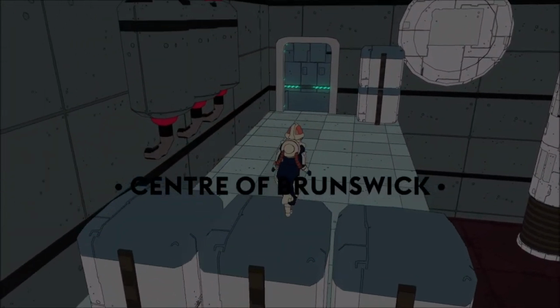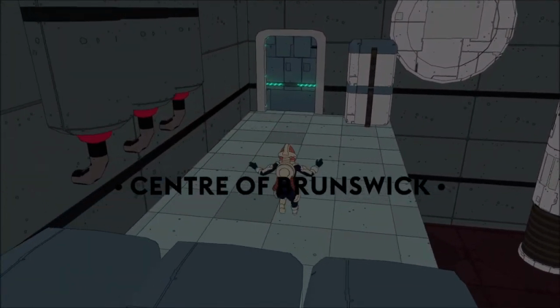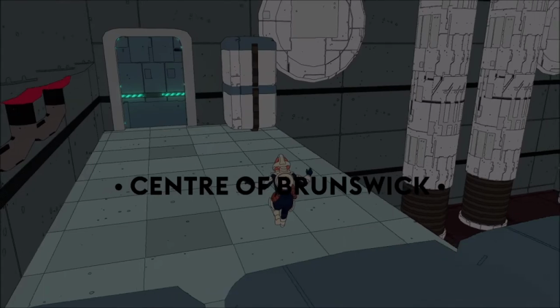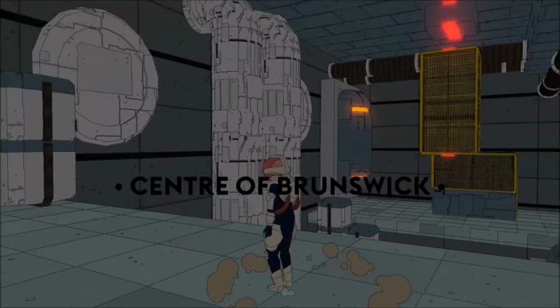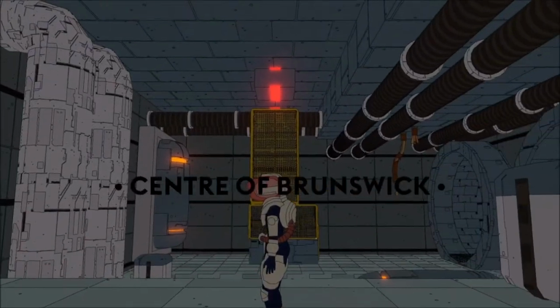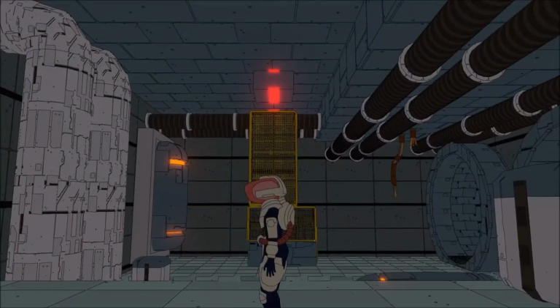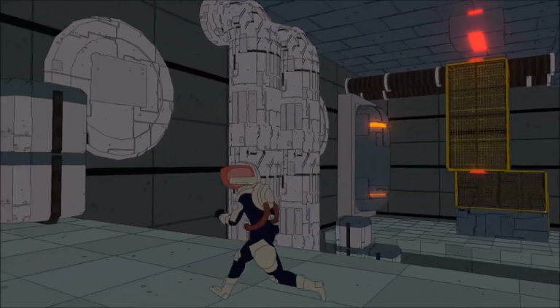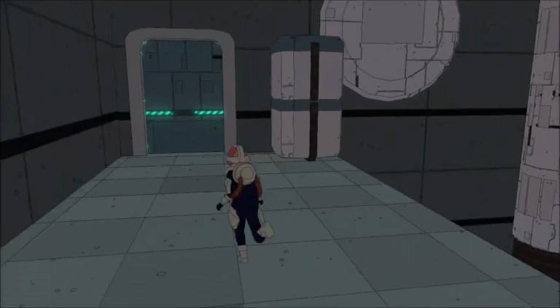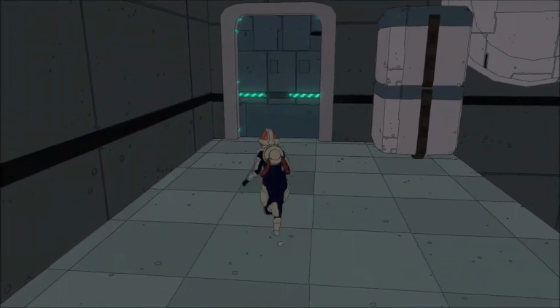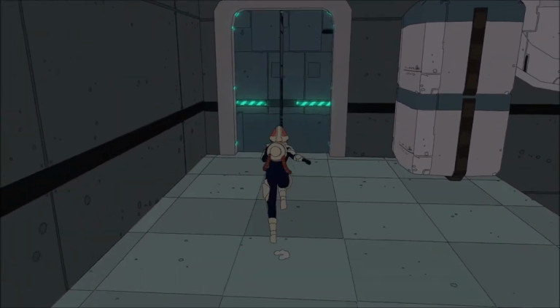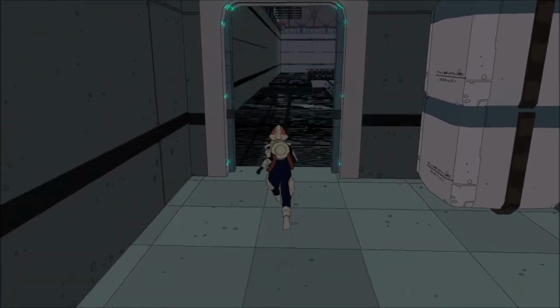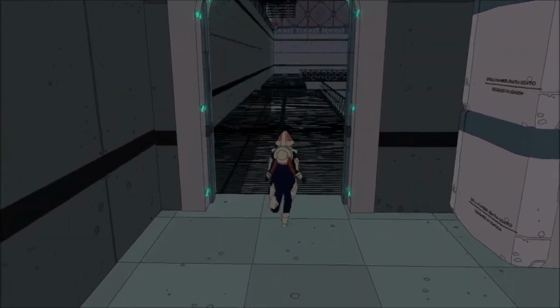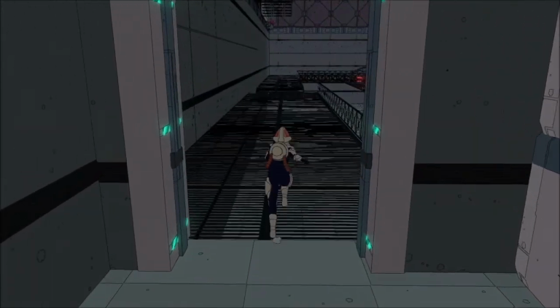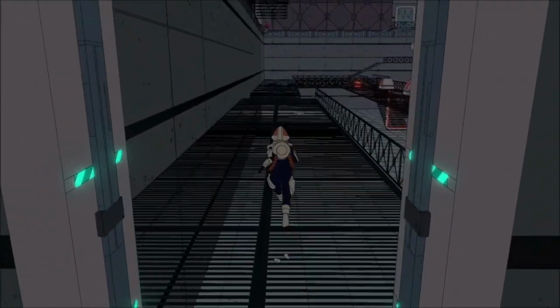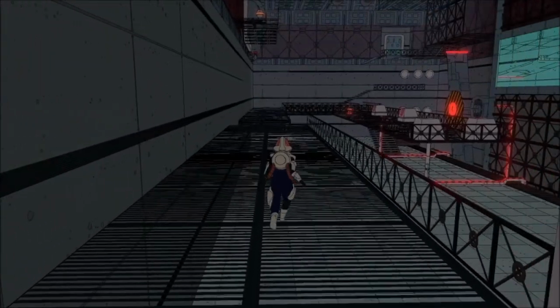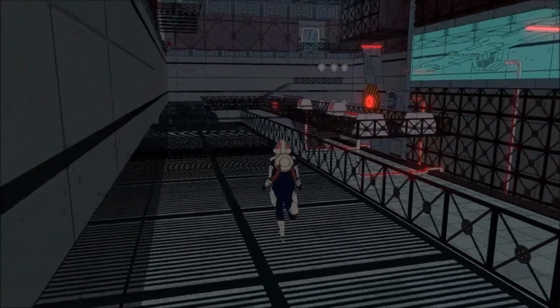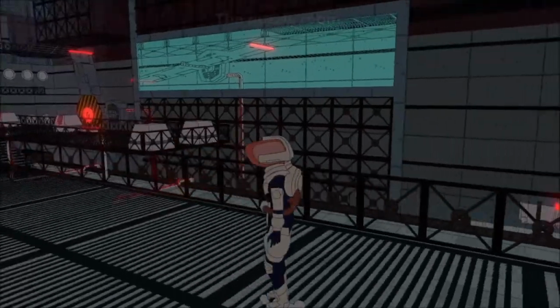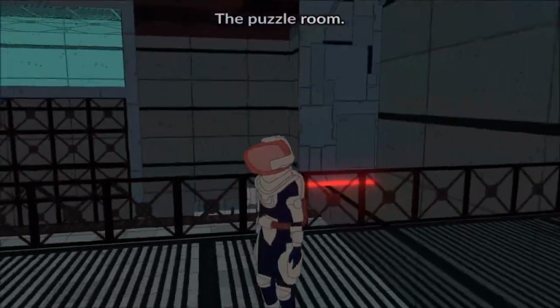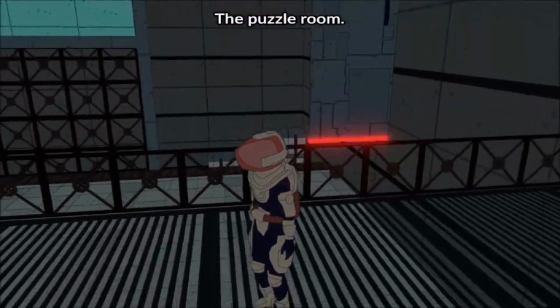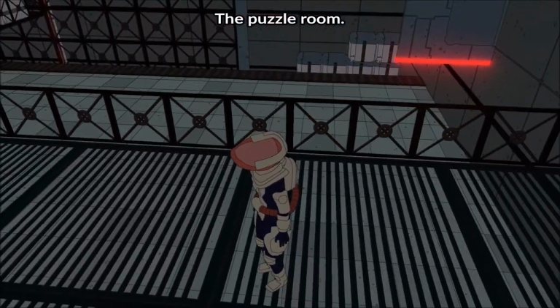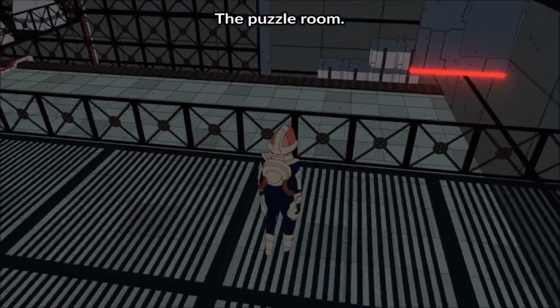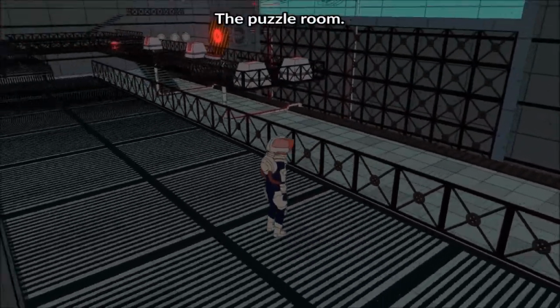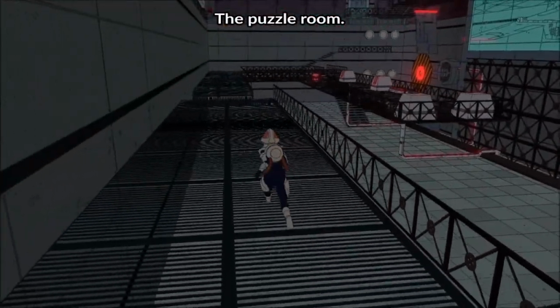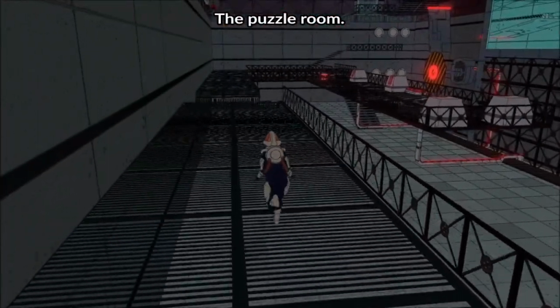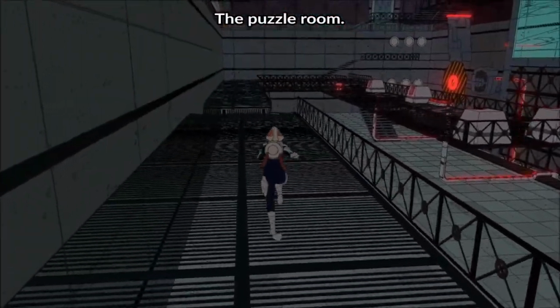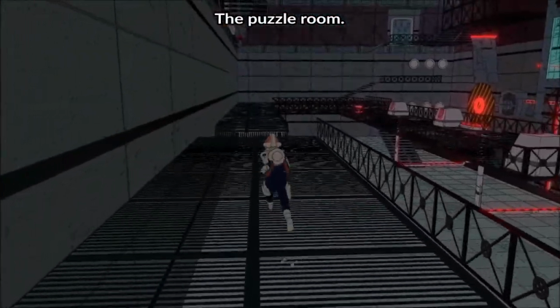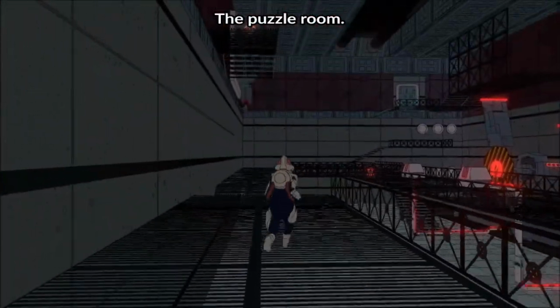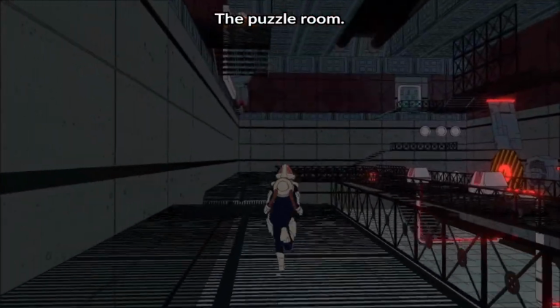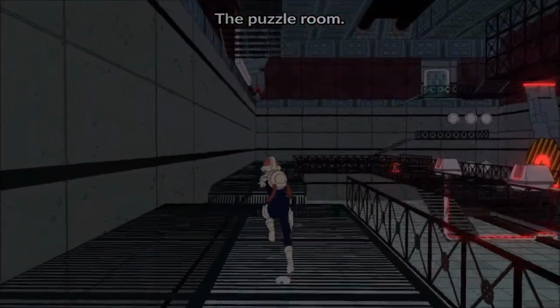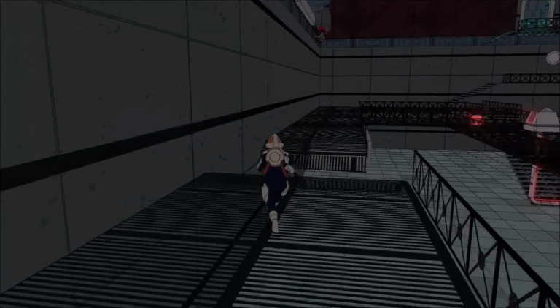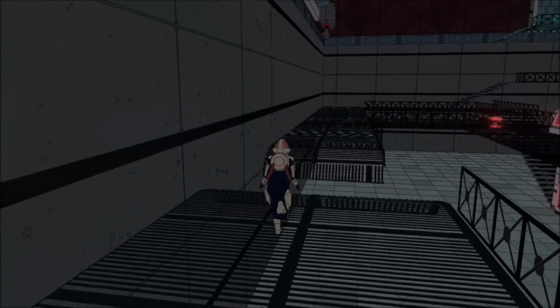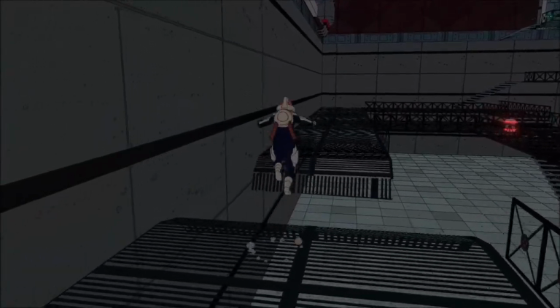So make your way to this top platform and then just proceed through the door. And you are in the big puzzle room of the ship. You have a lot of power stations in here, but you only have one battery.